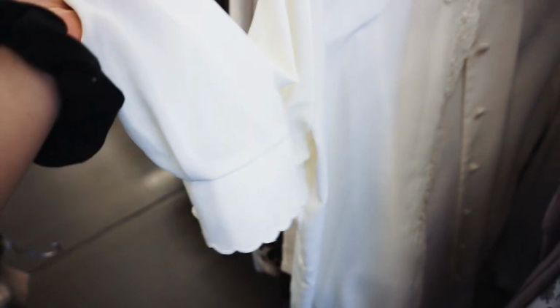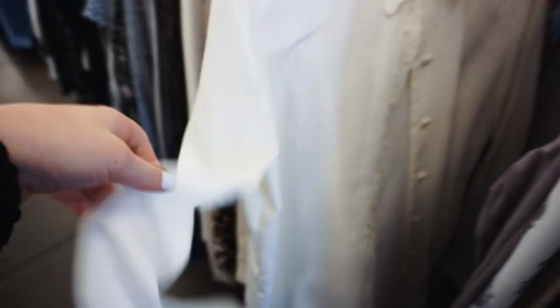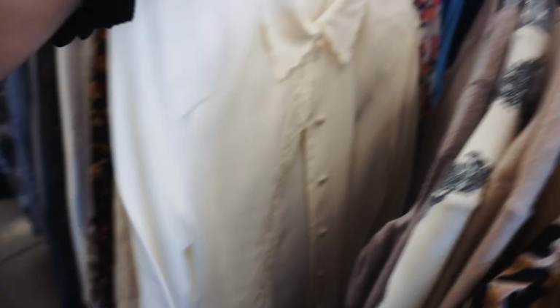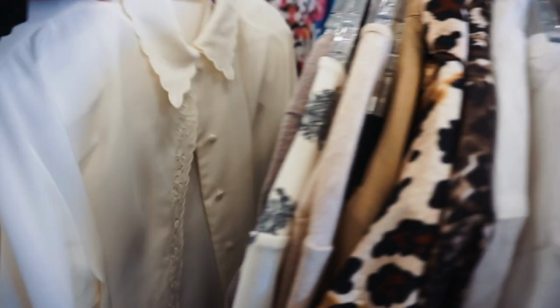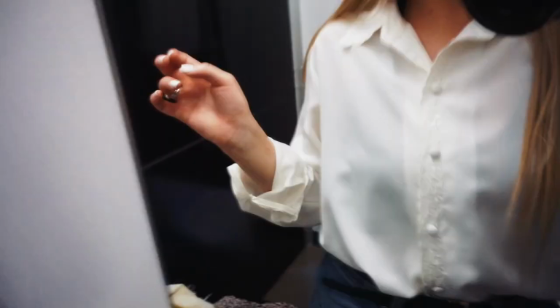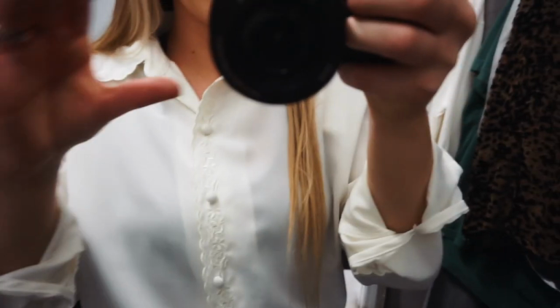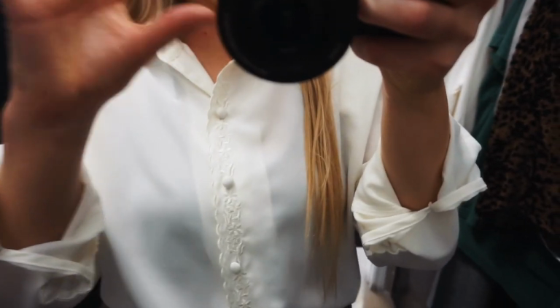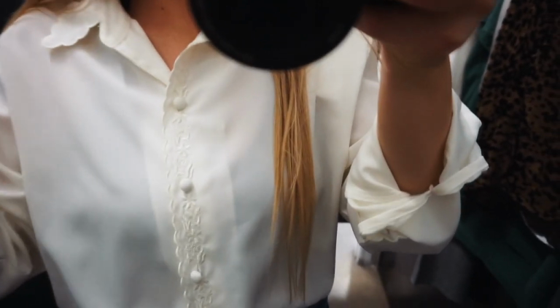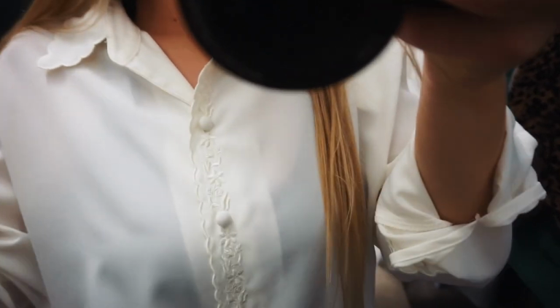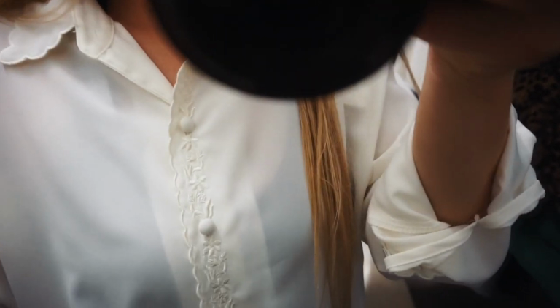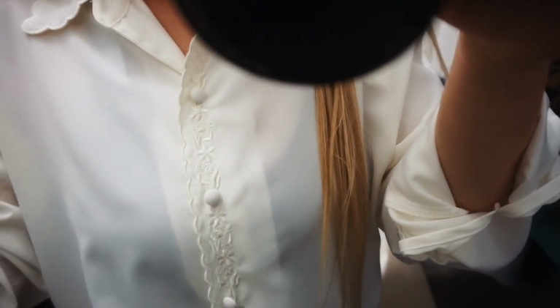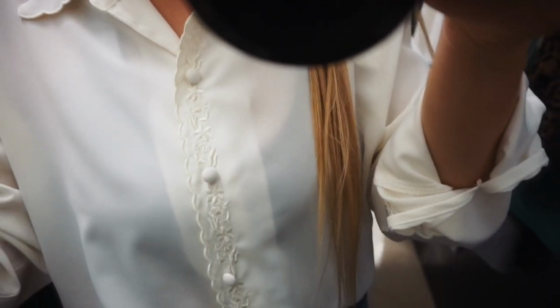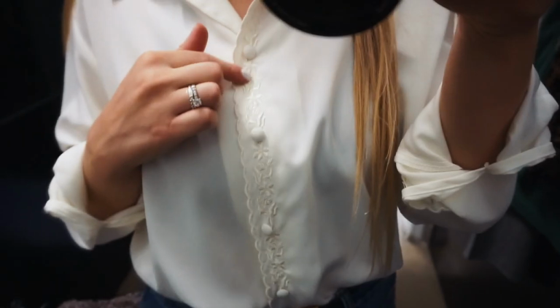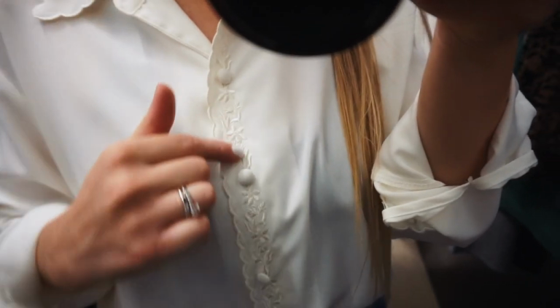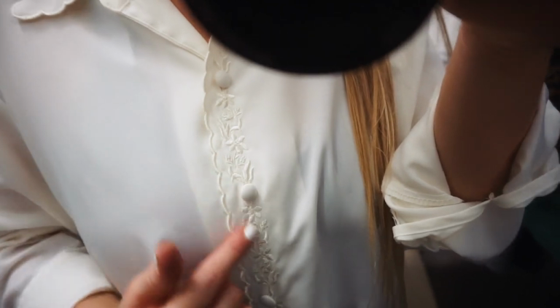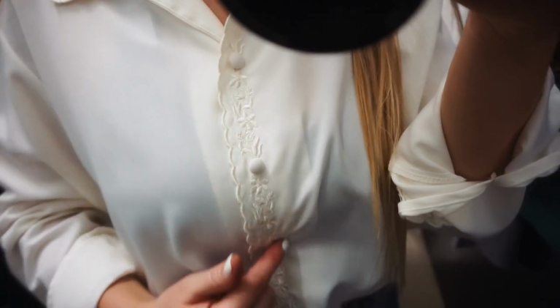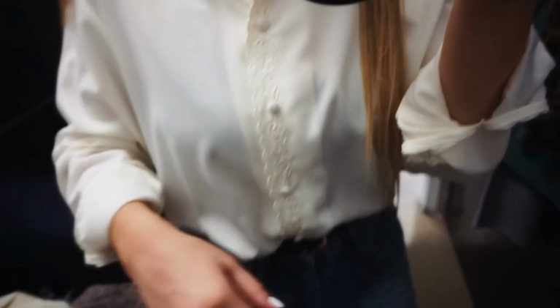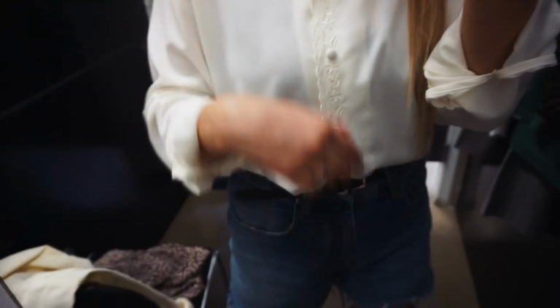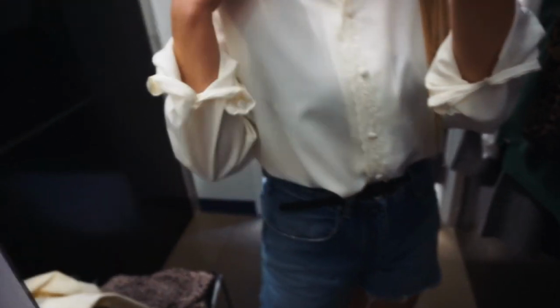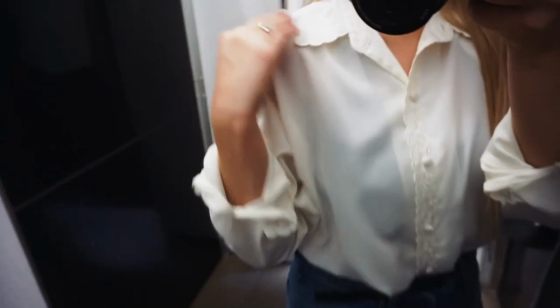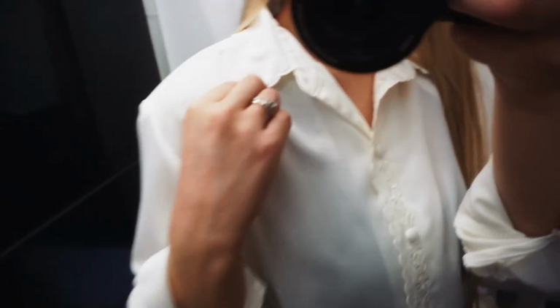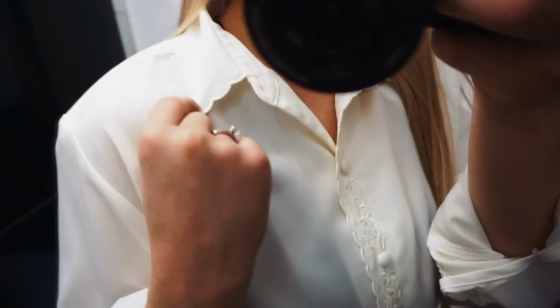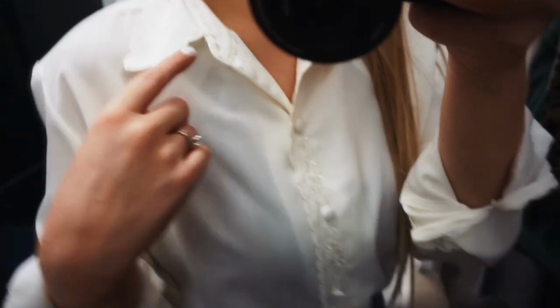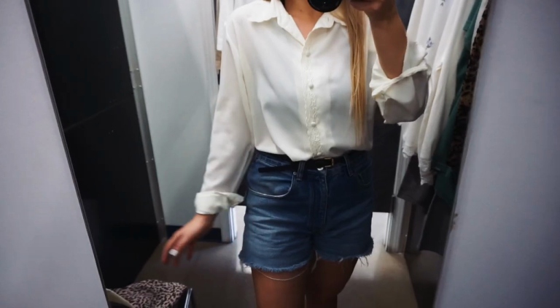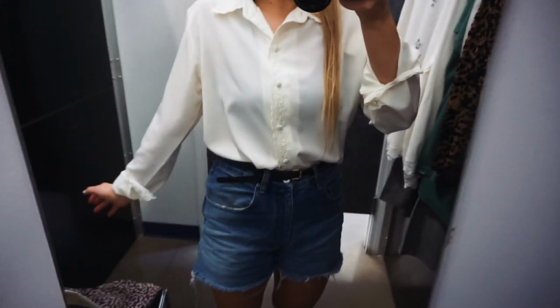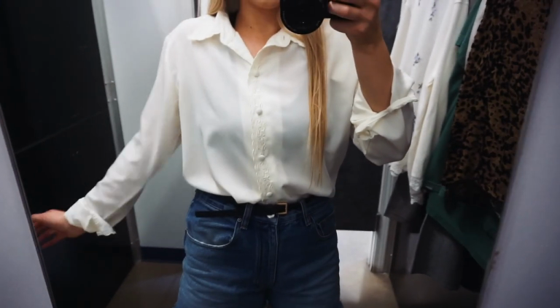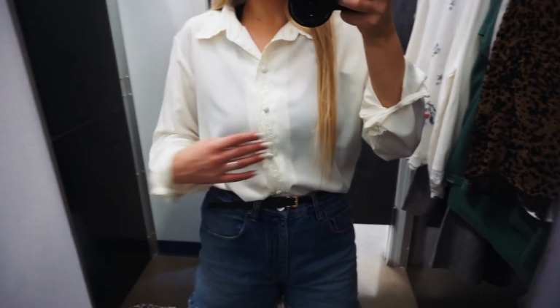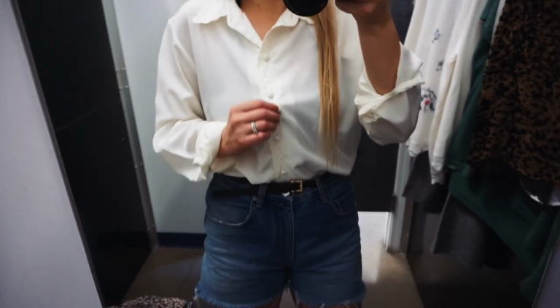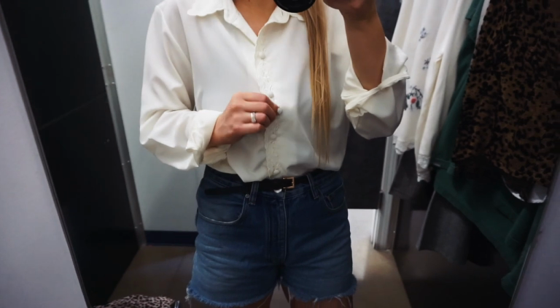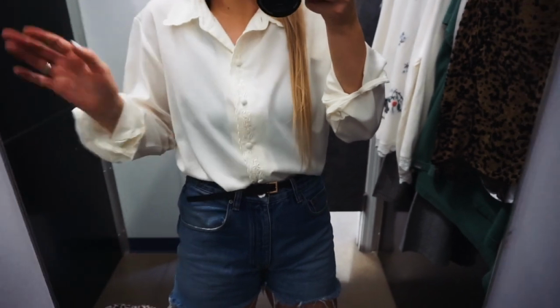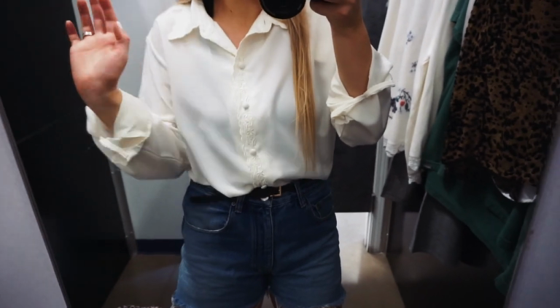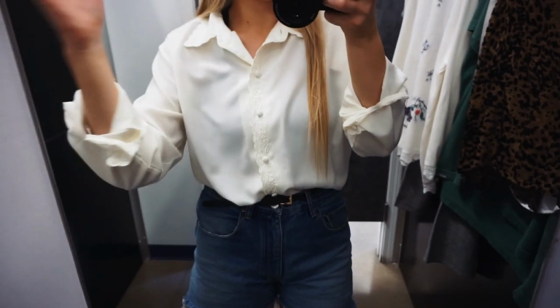So beautiful. I don't know if you can see the detailing on it, but there's just like super cute embroidering and even along the collar. I think I'm gonna get it — this is like the sweetest shirt ever.